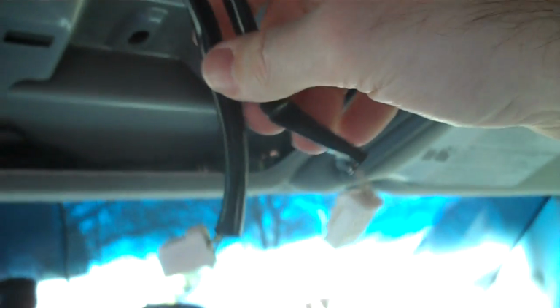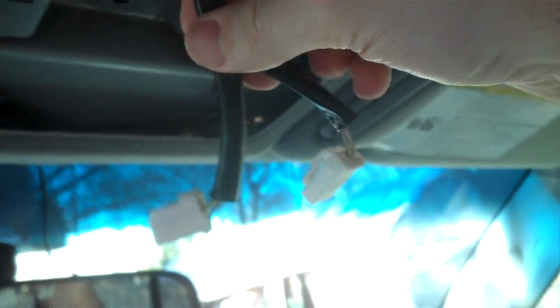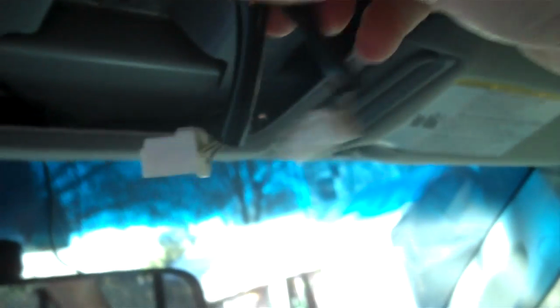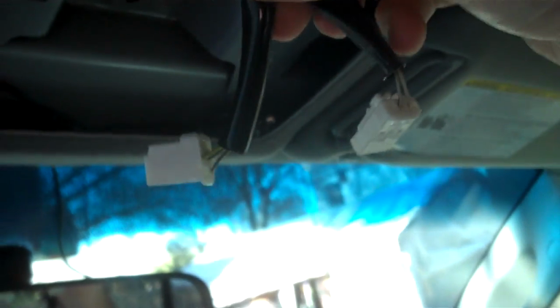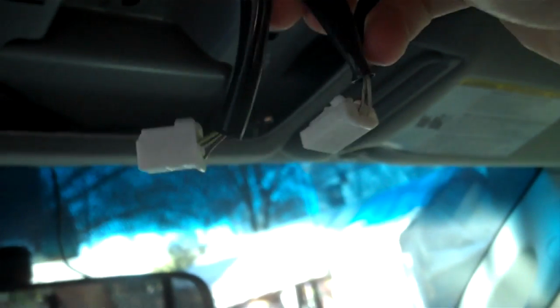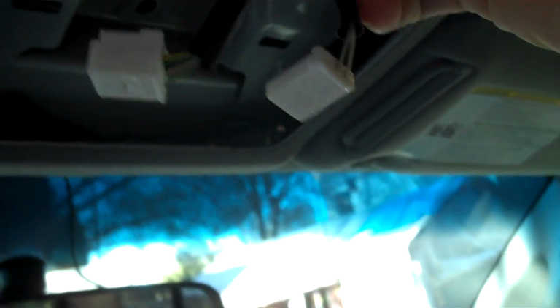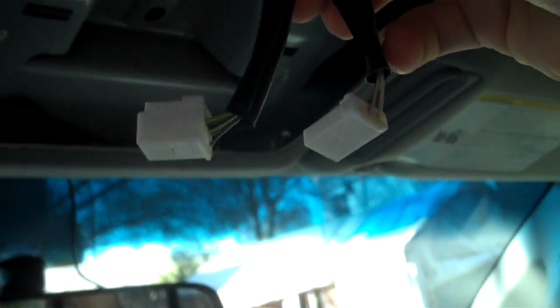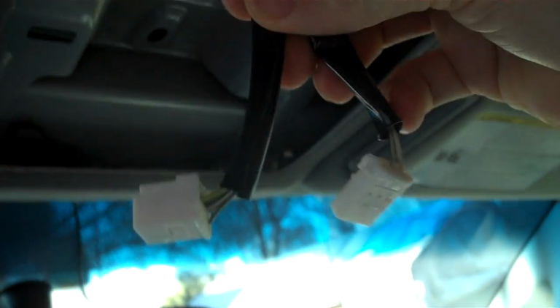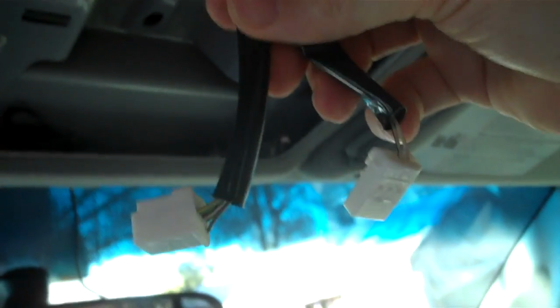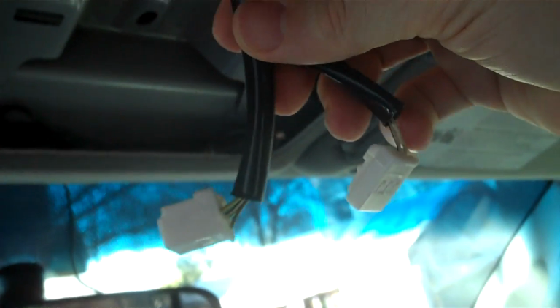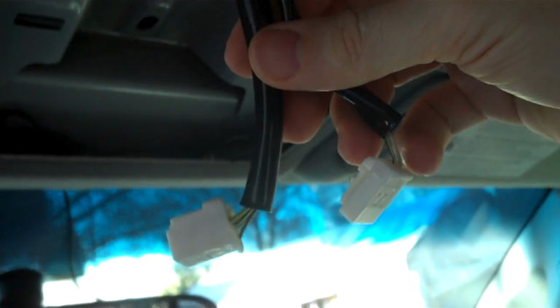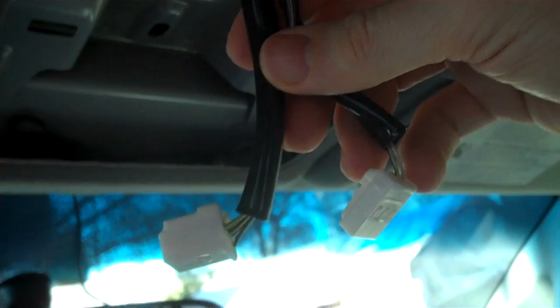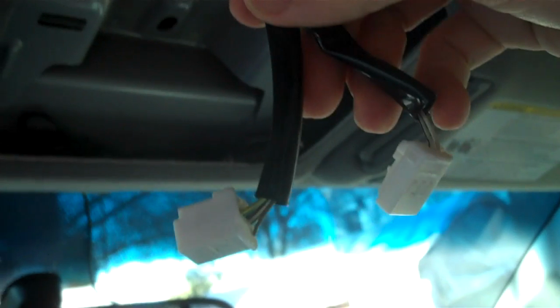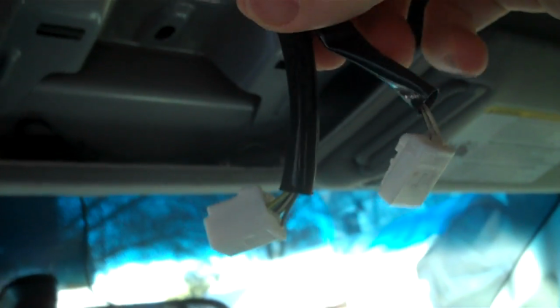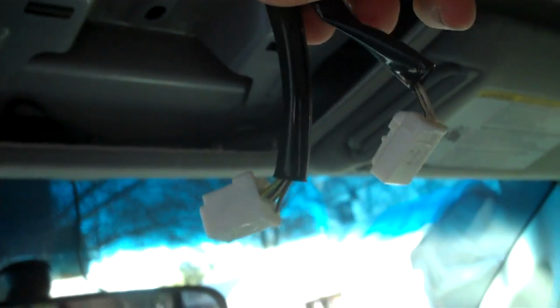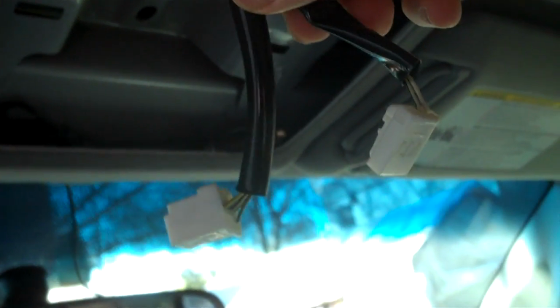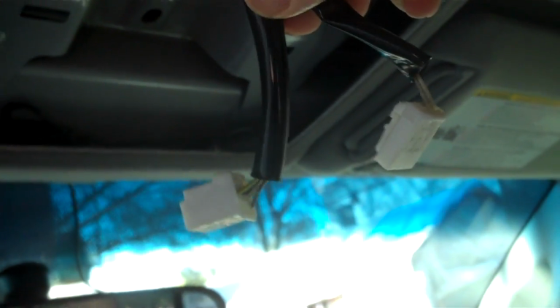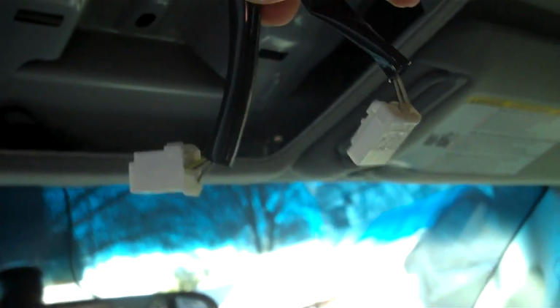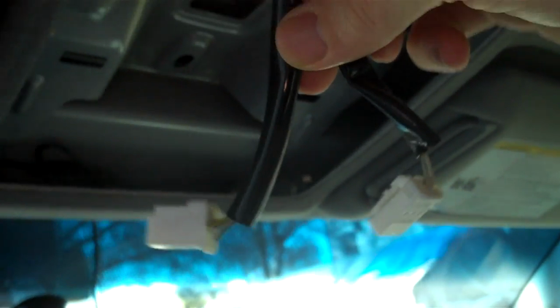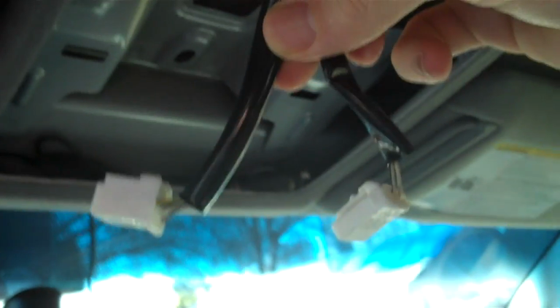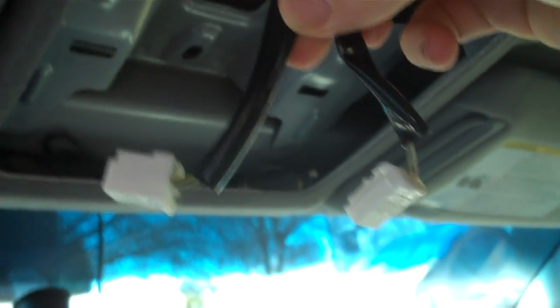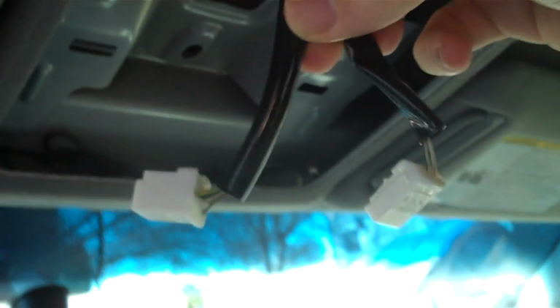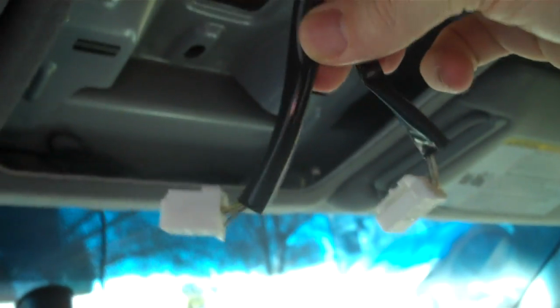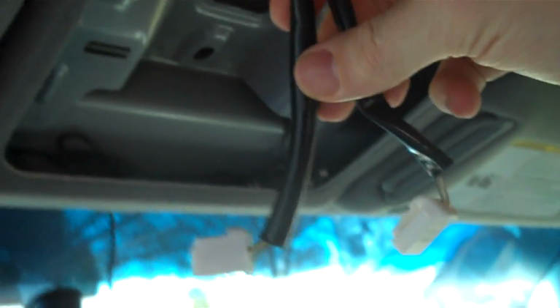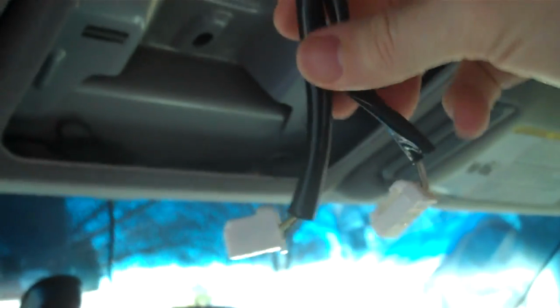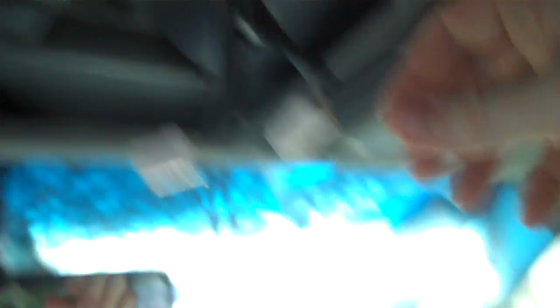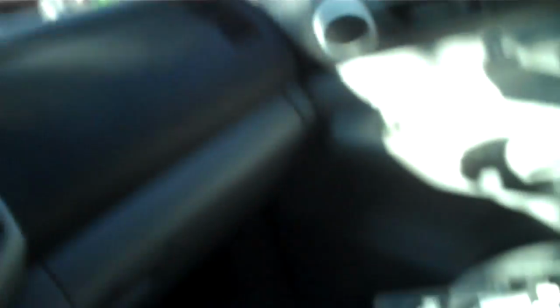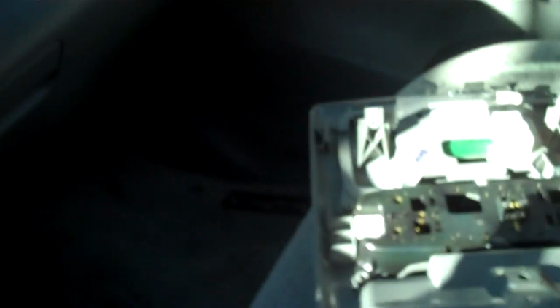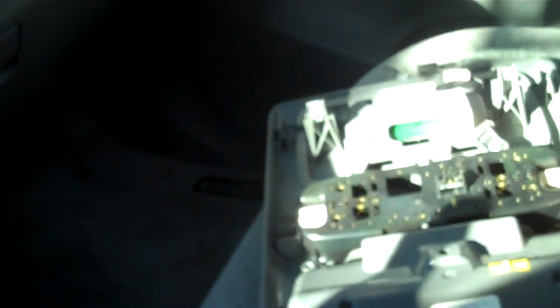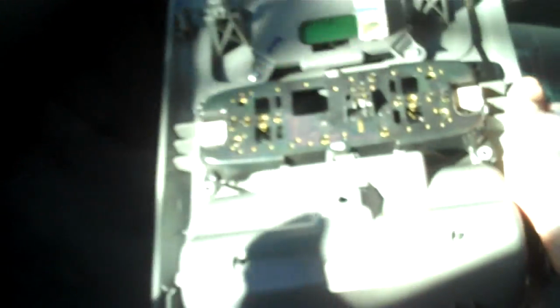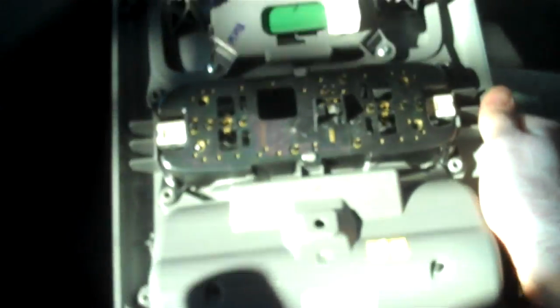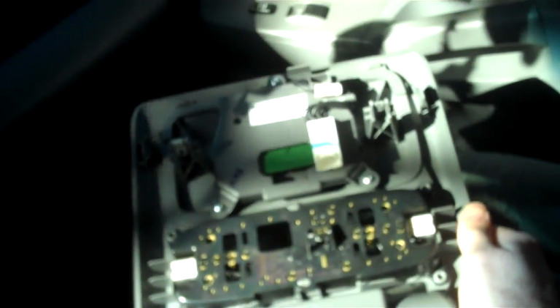And there you go — you've got these two wires left over. One is power for the map lights and one is power for the display itself. And there's your display.